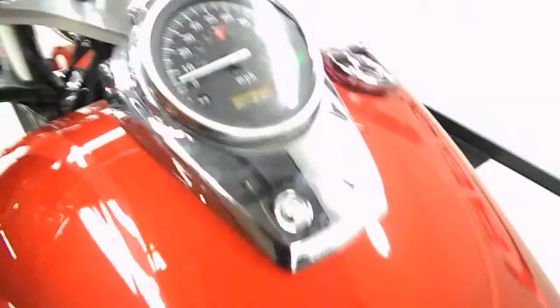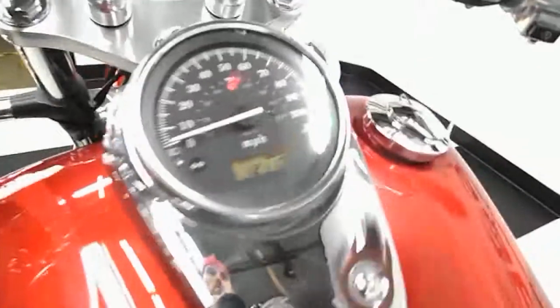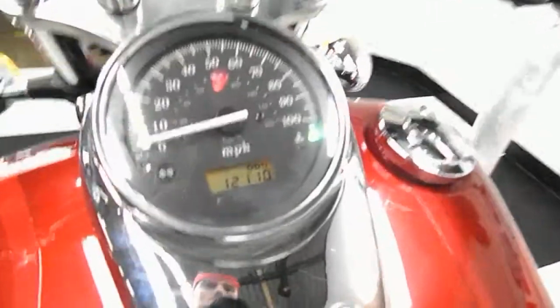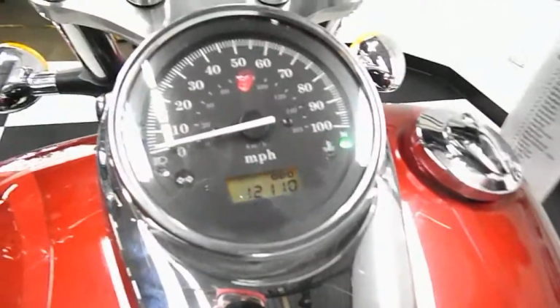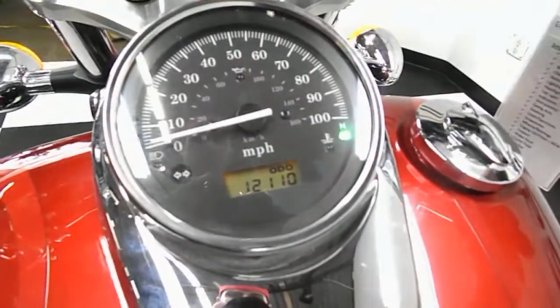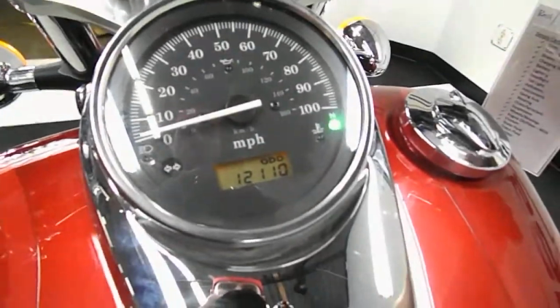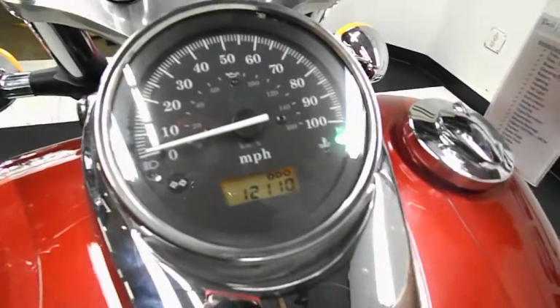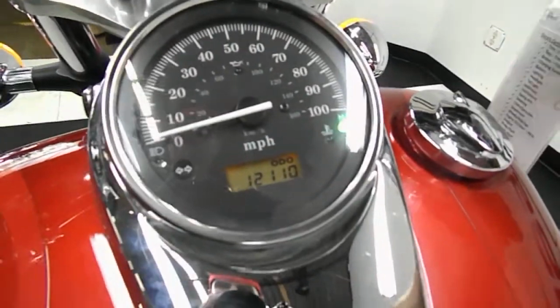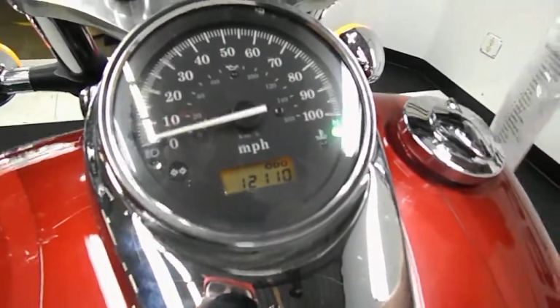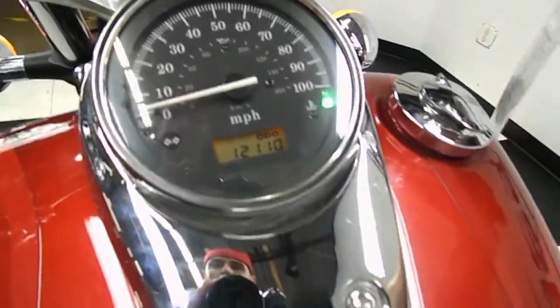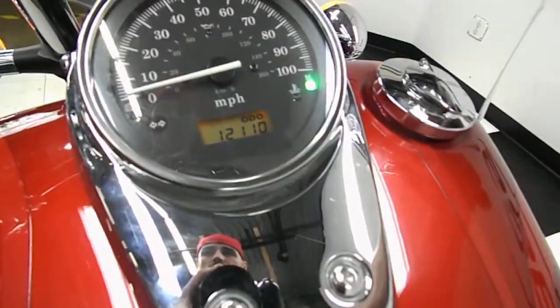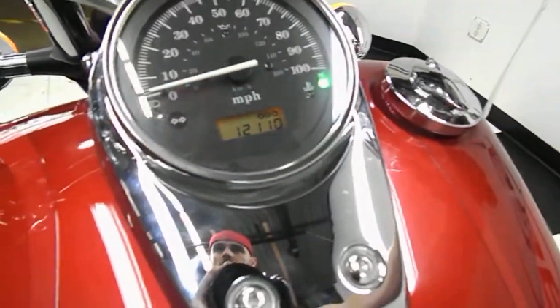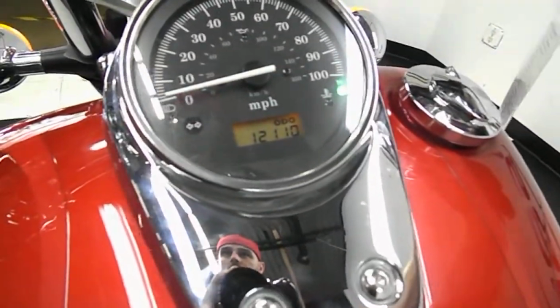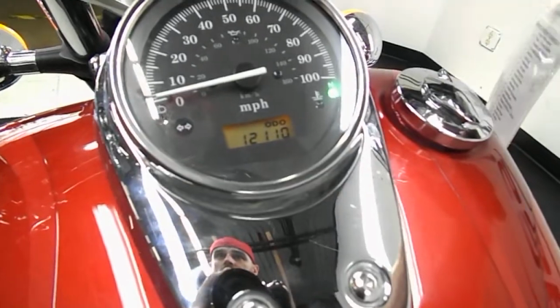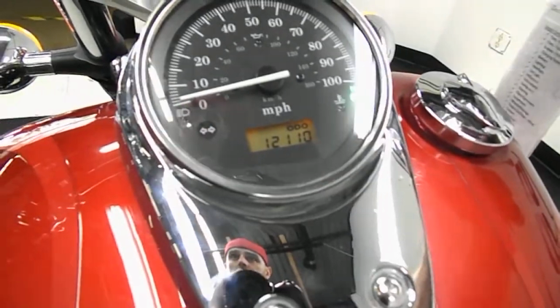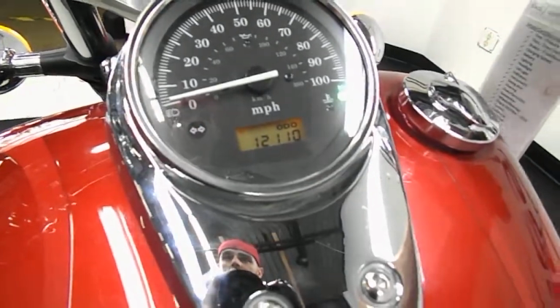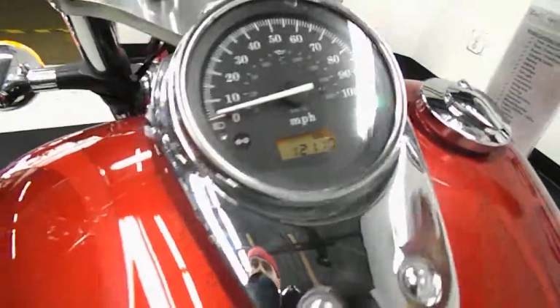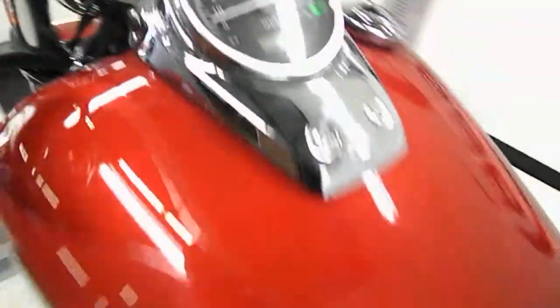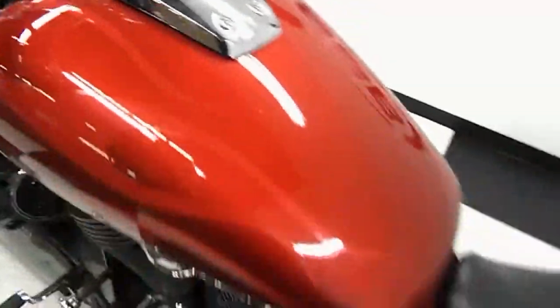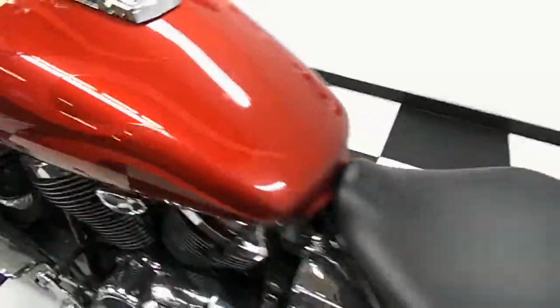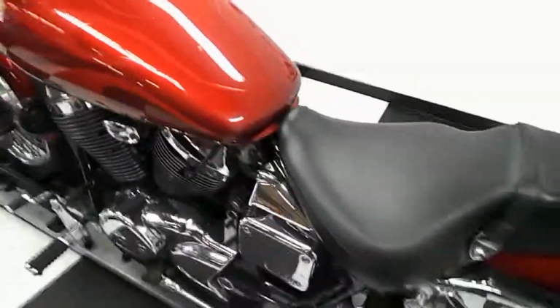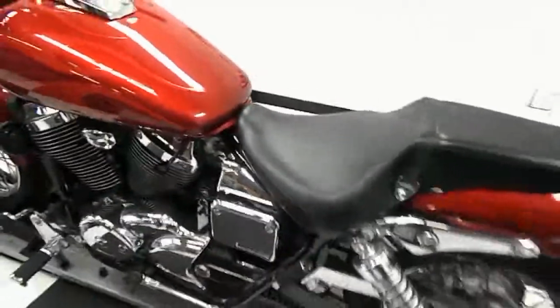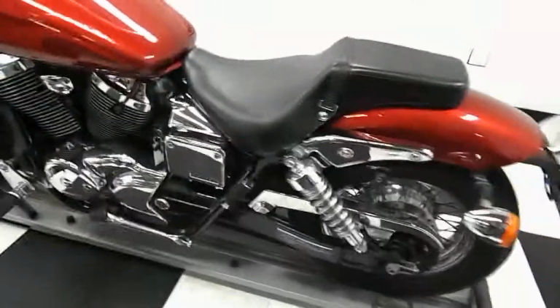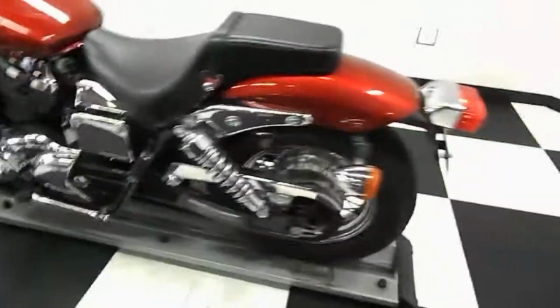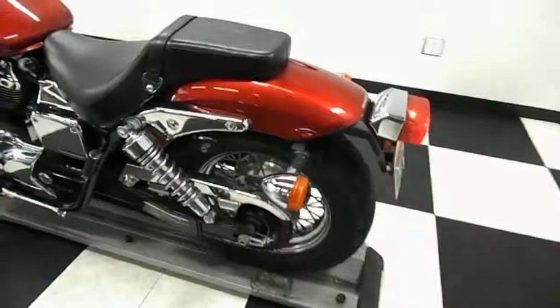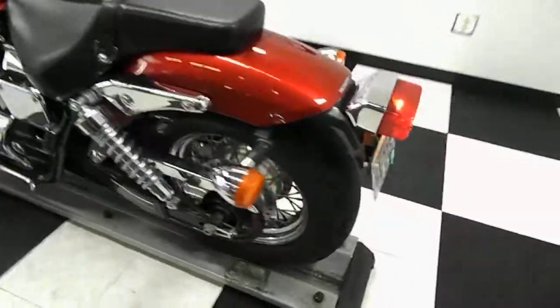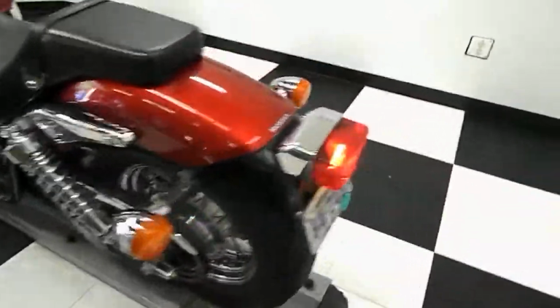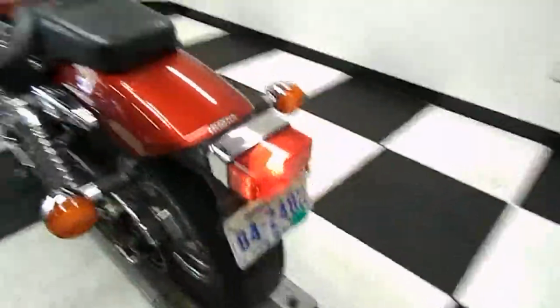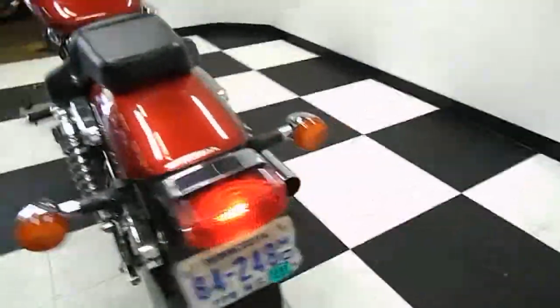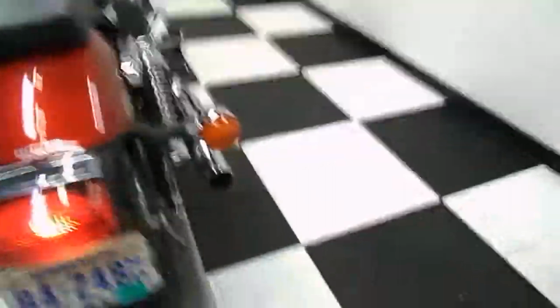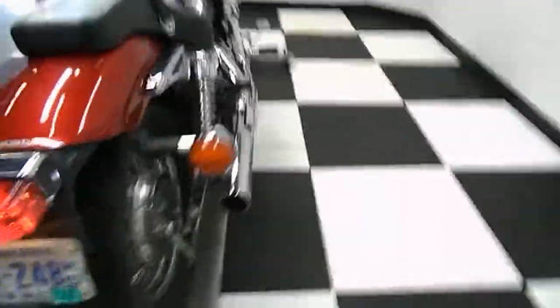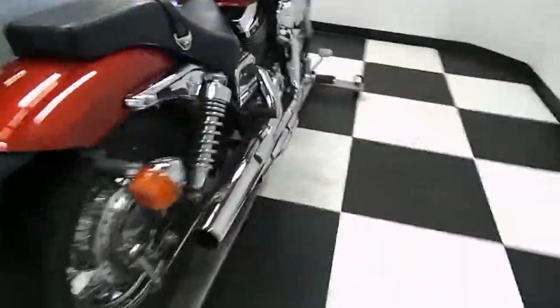We're going to fire this baby up. It fires right up.